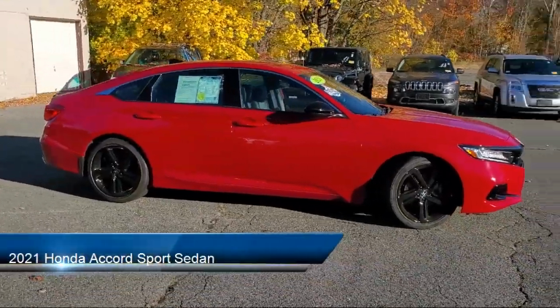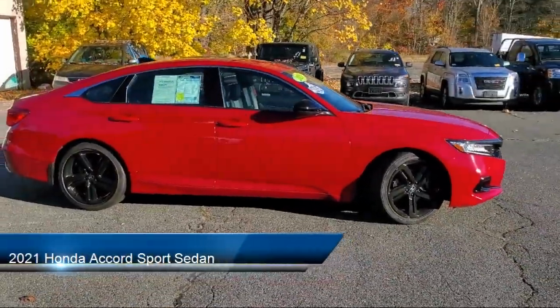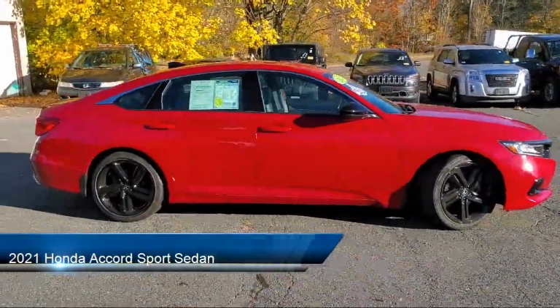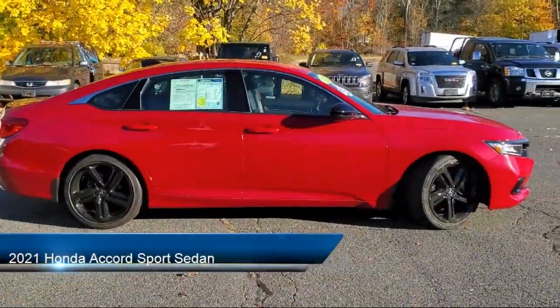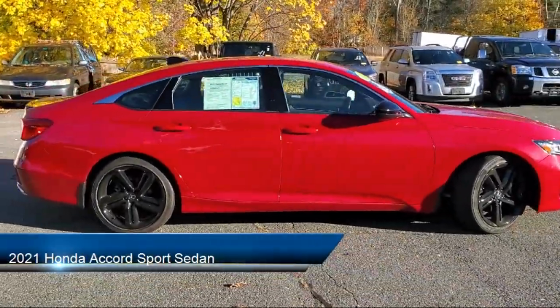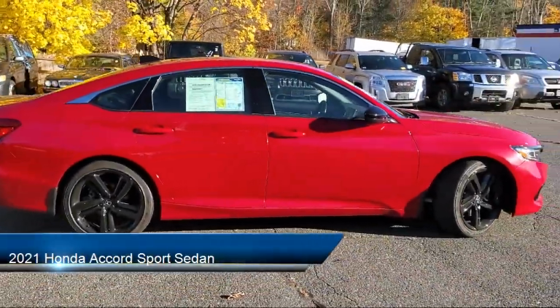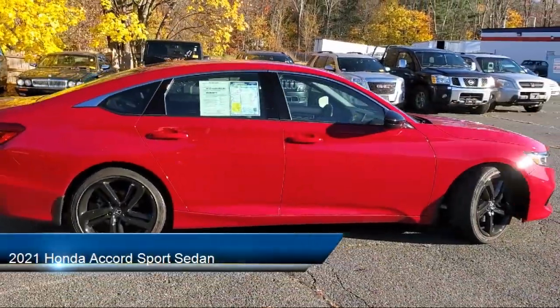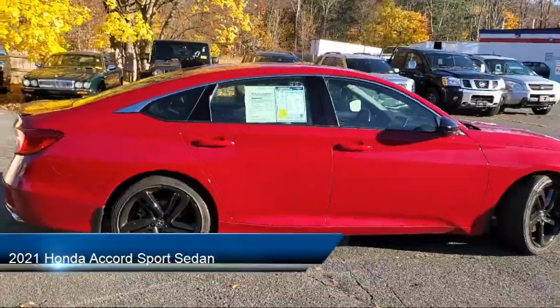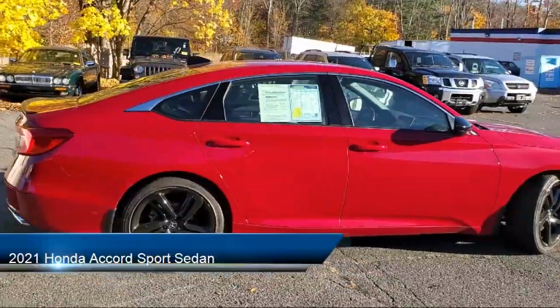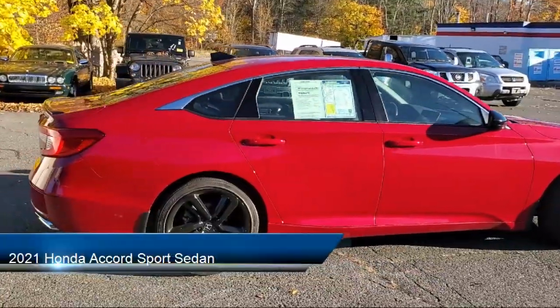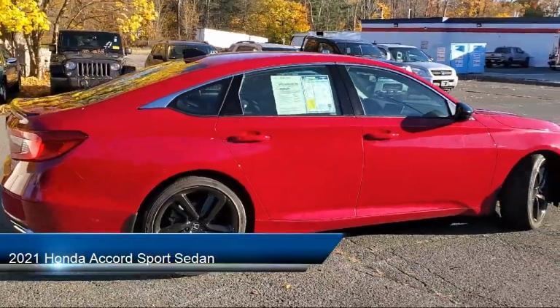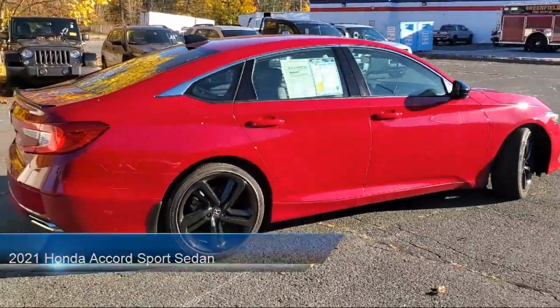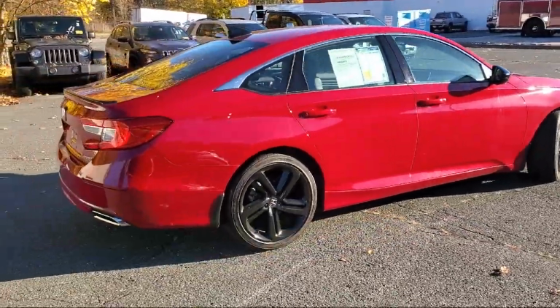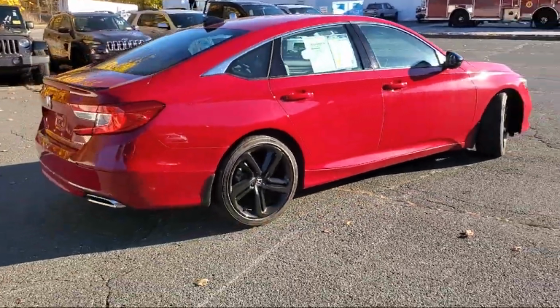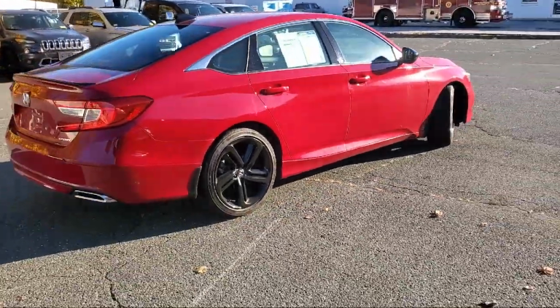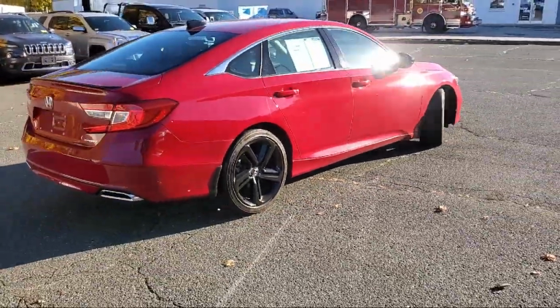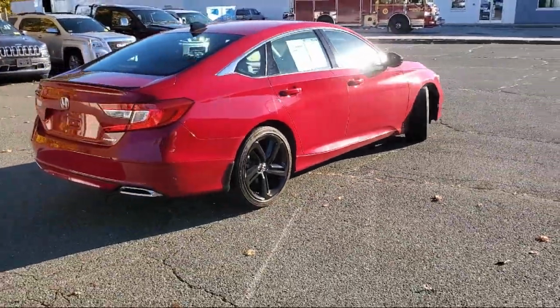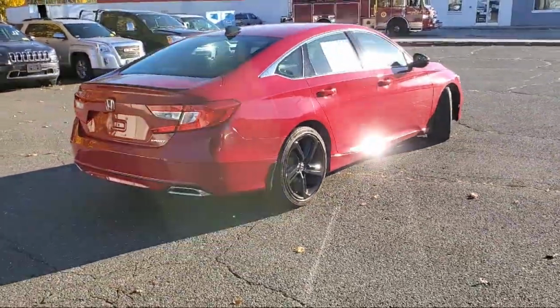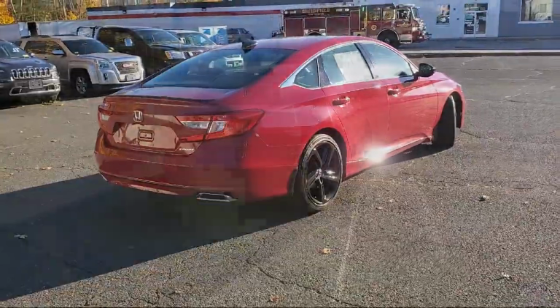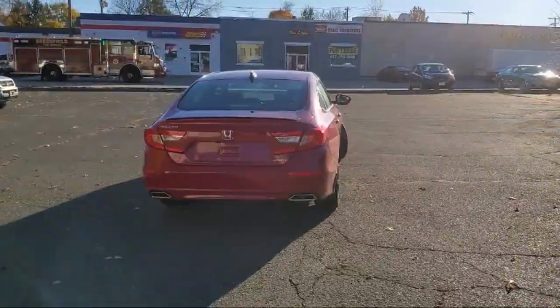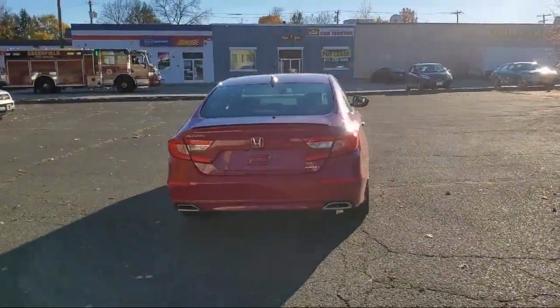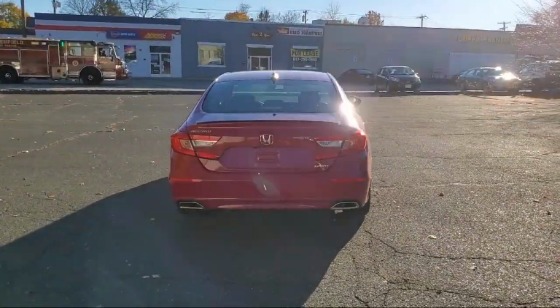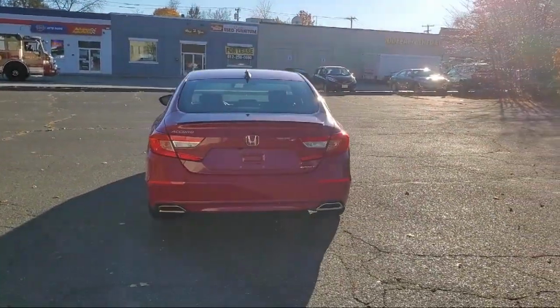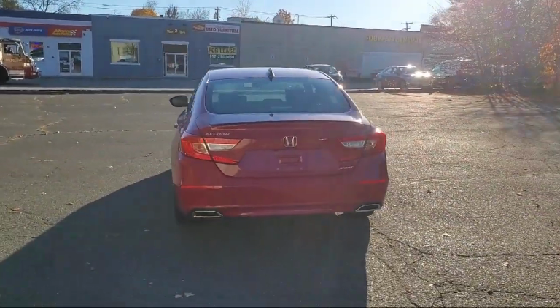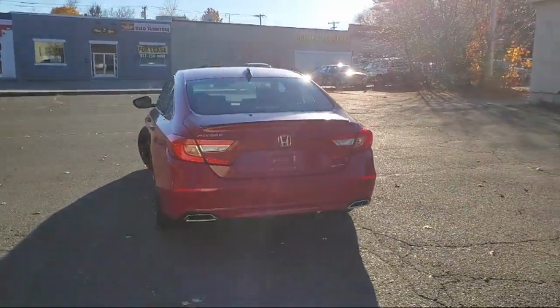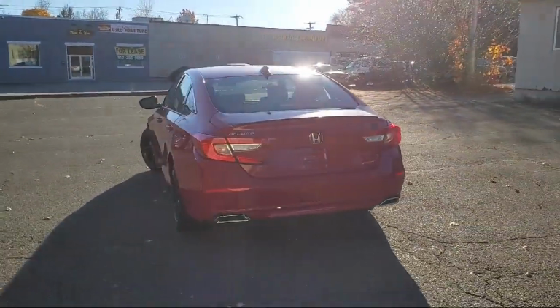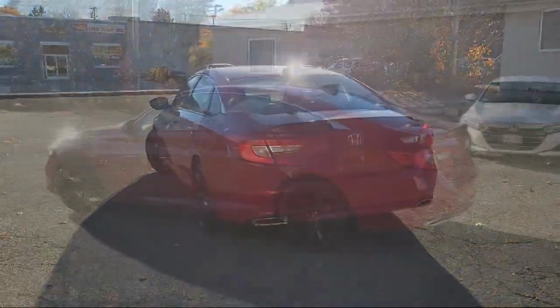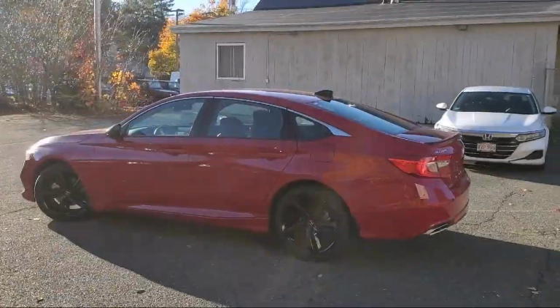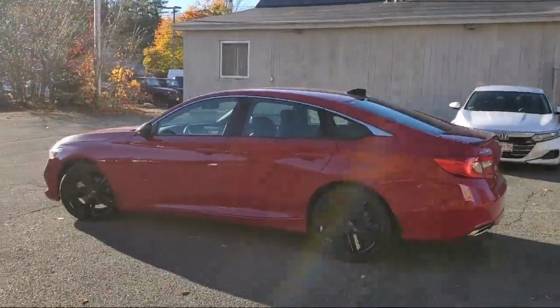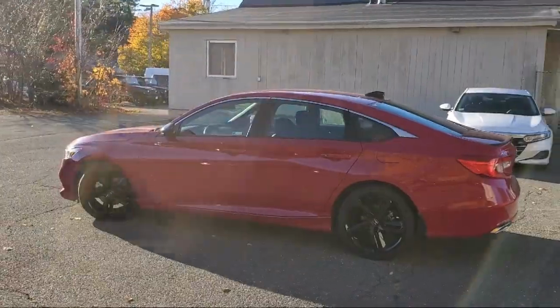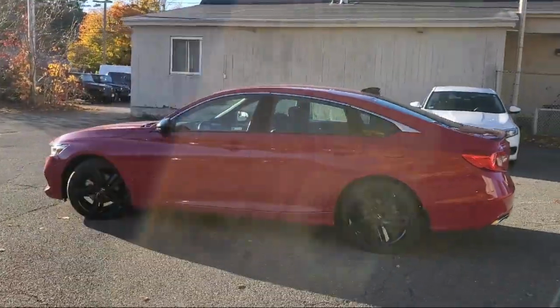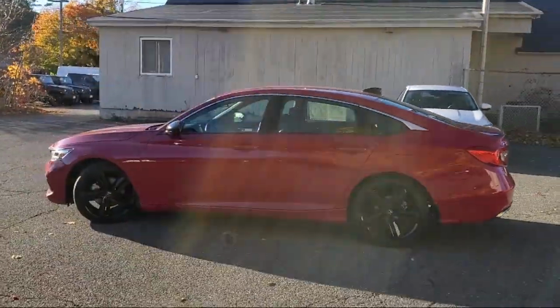It comes equipped with auto high beam headlamp control, keyless entry, rear view camera, Apple CarPlay and Android Auto, lane departure warning system, leather steering wheel with auto tilt-away, and electronic stability control.